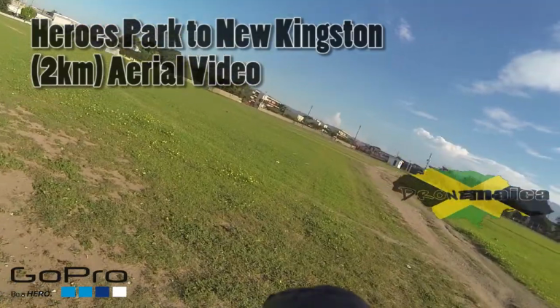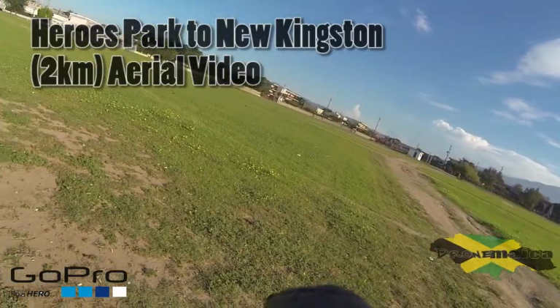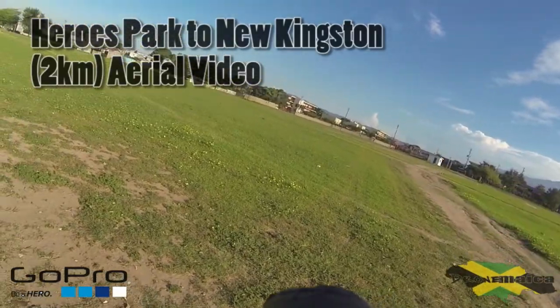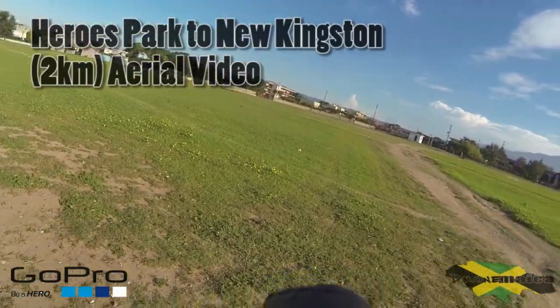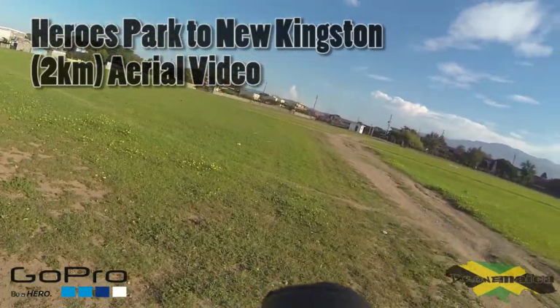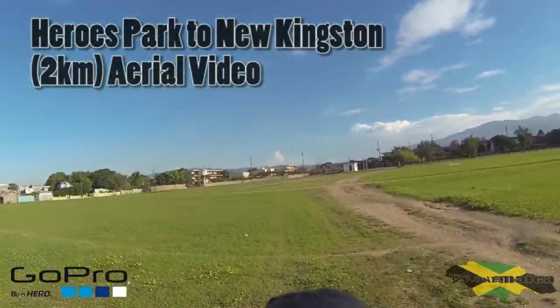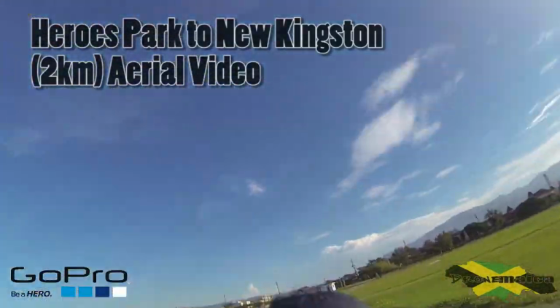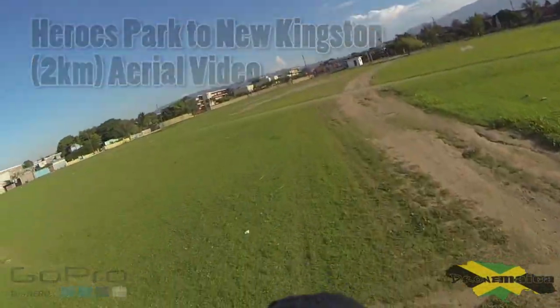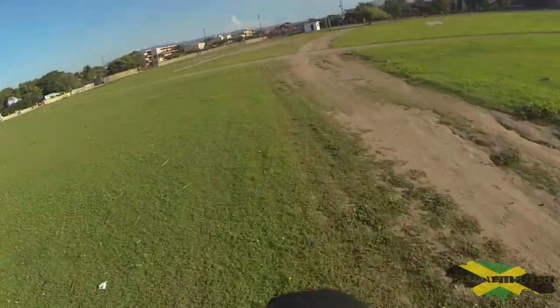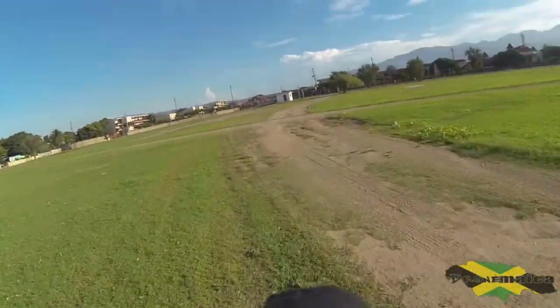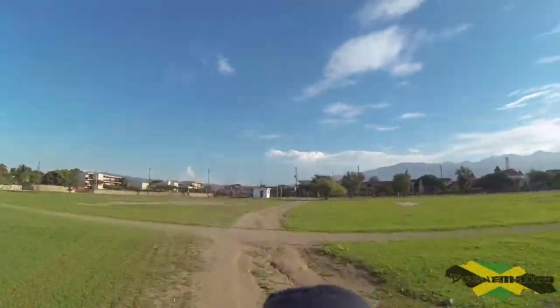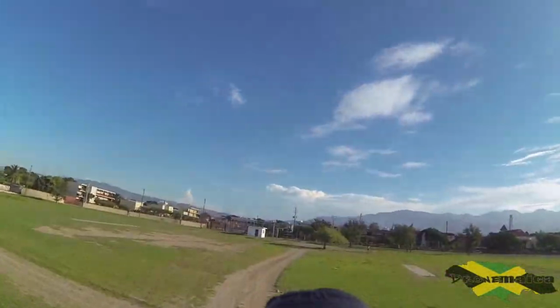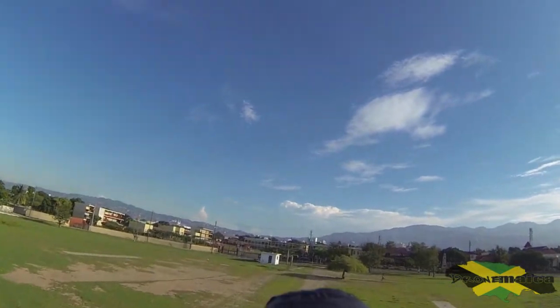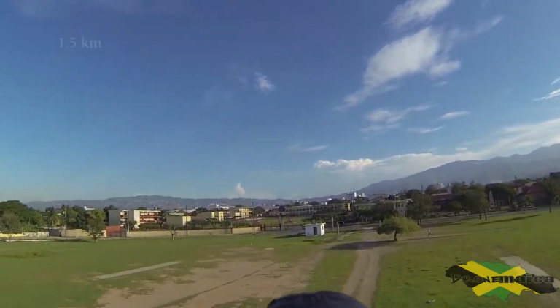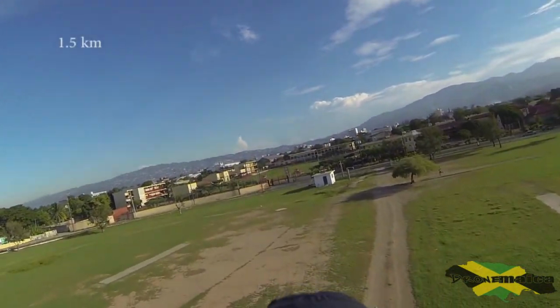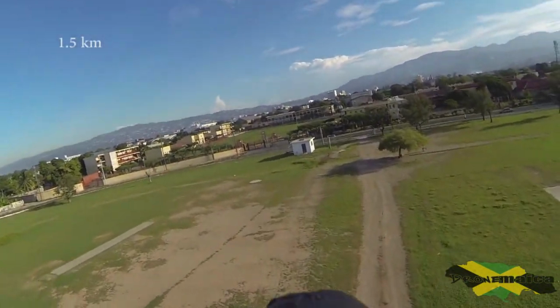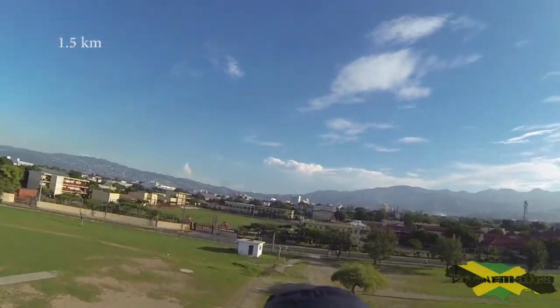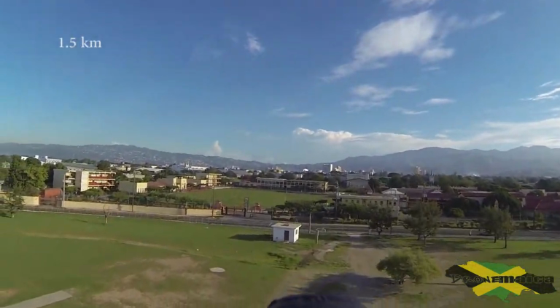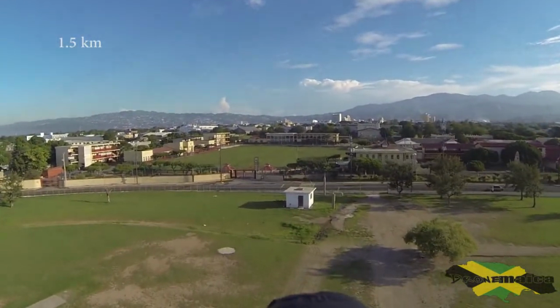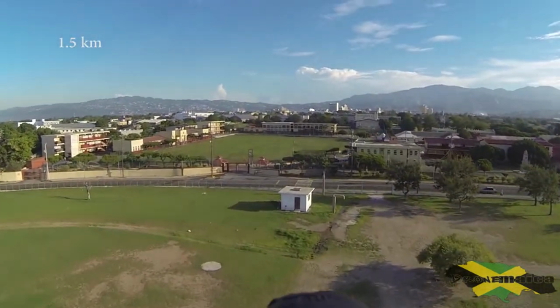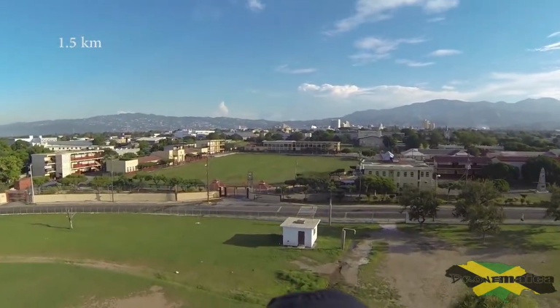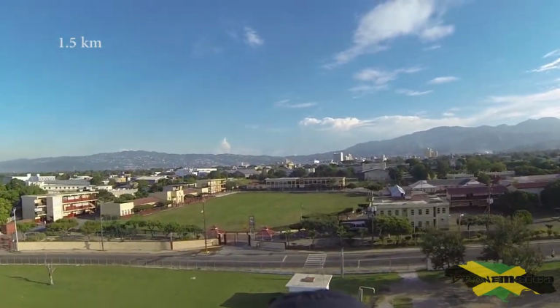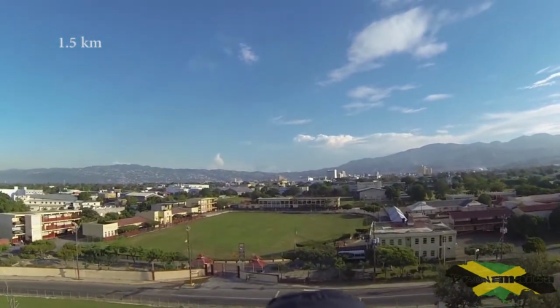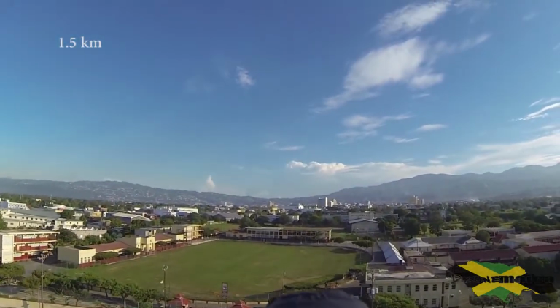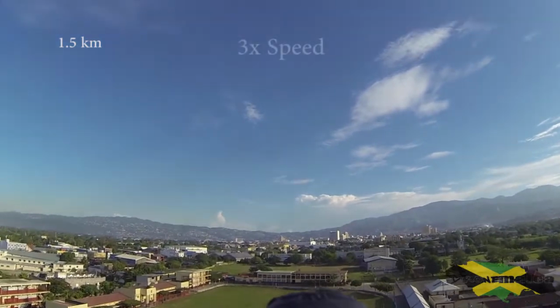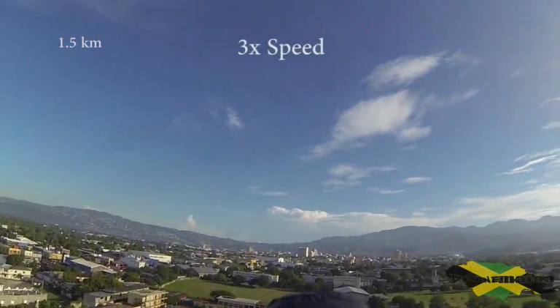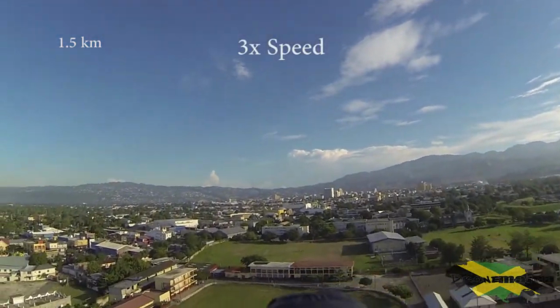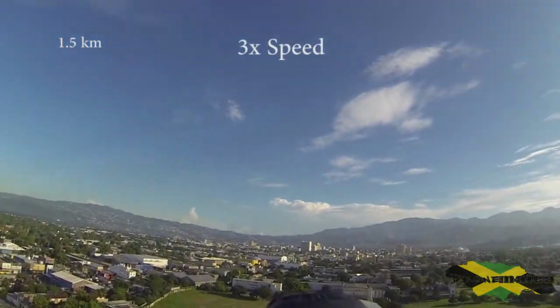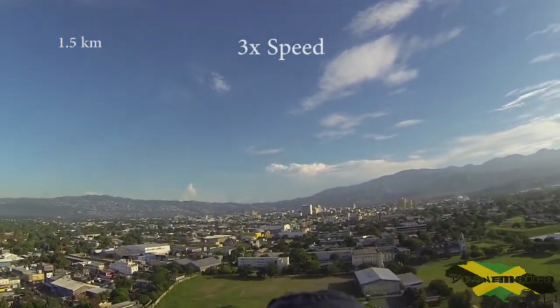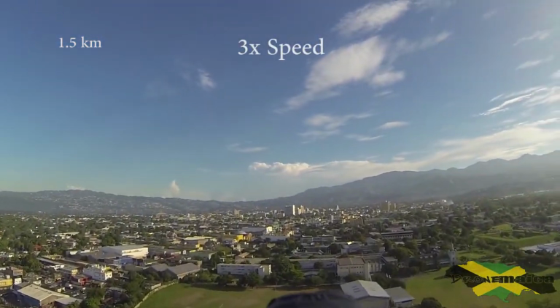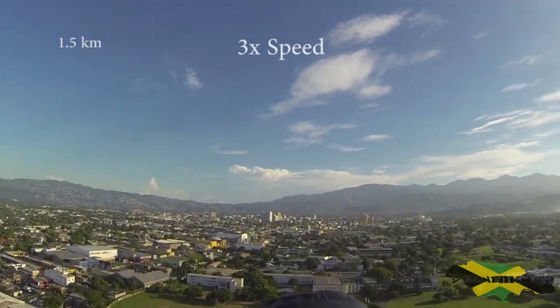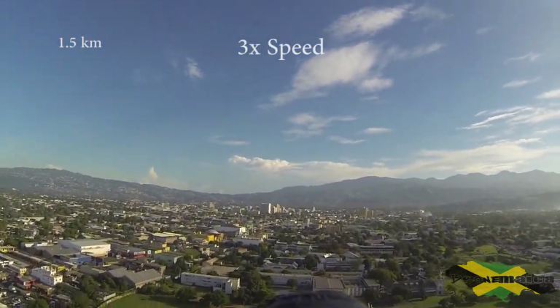Hi and welcome to another narrated FPV aerial video. I am DroneMaker and I'm filming from Jamaica. This is National Heroes Park again, downtown Kingston.